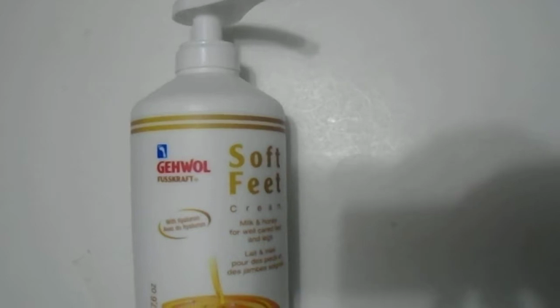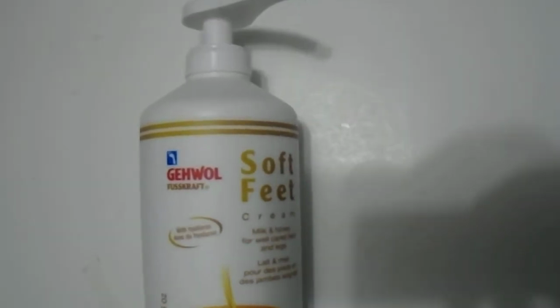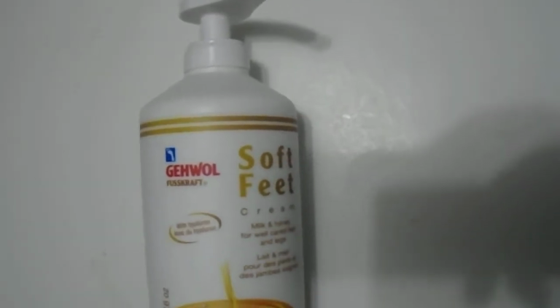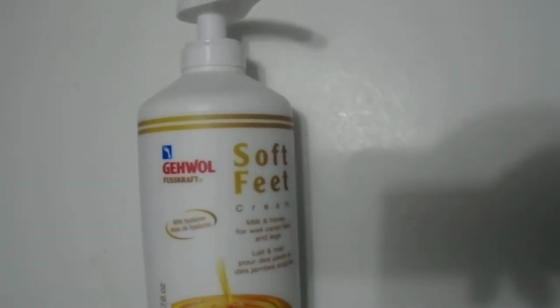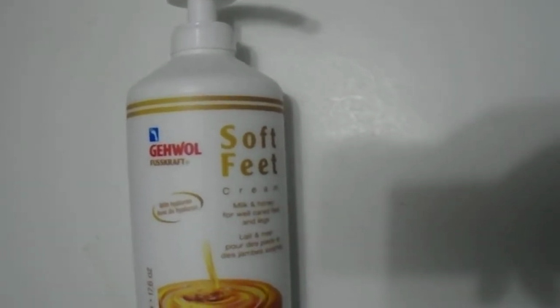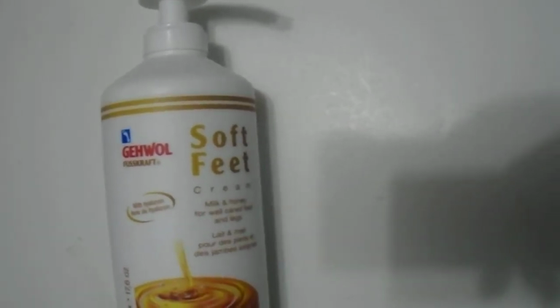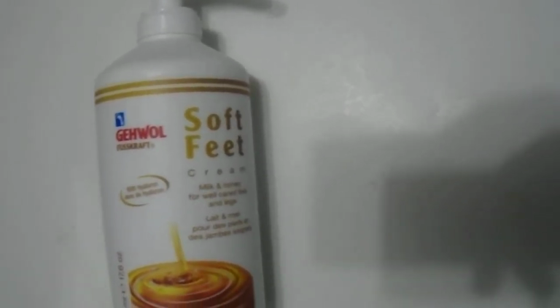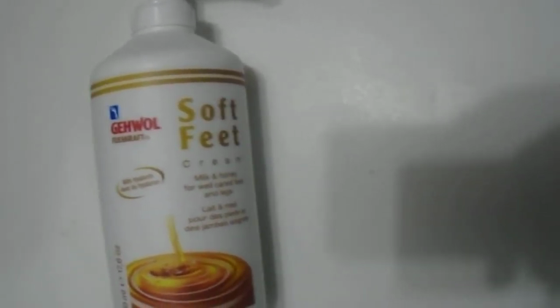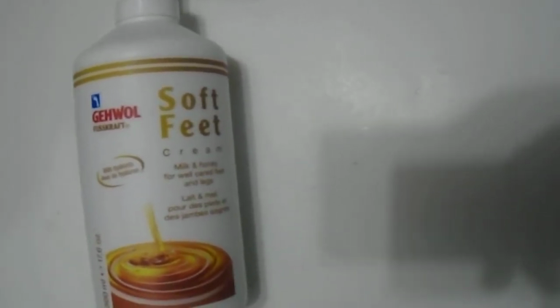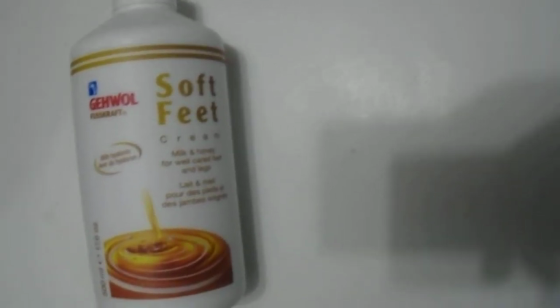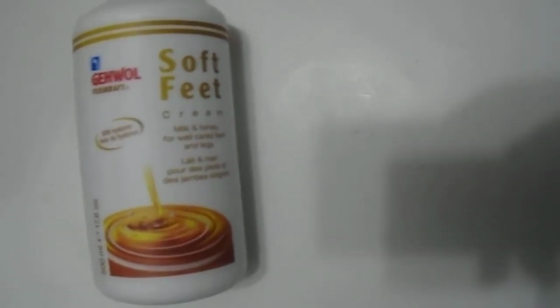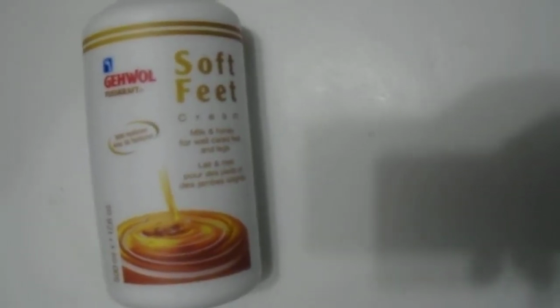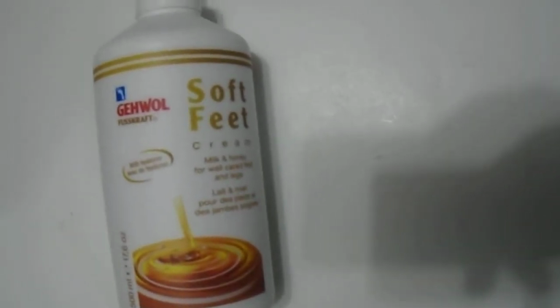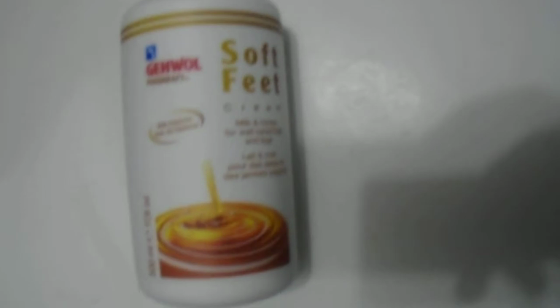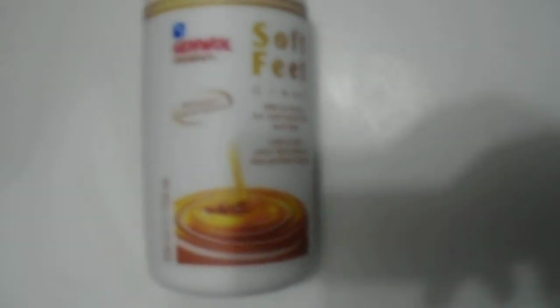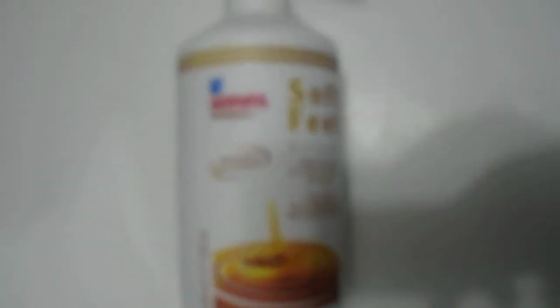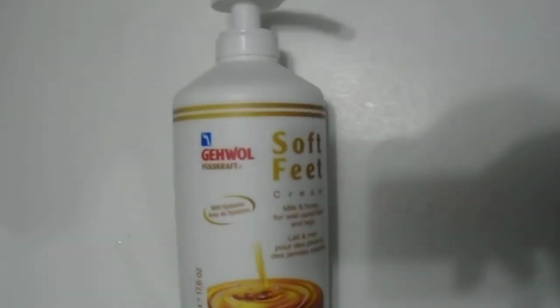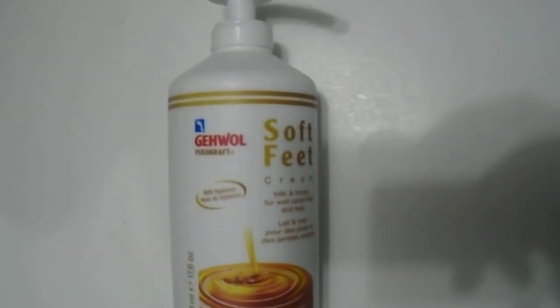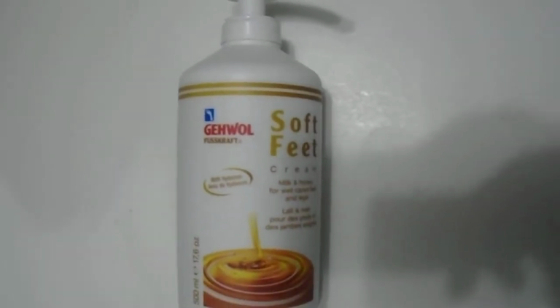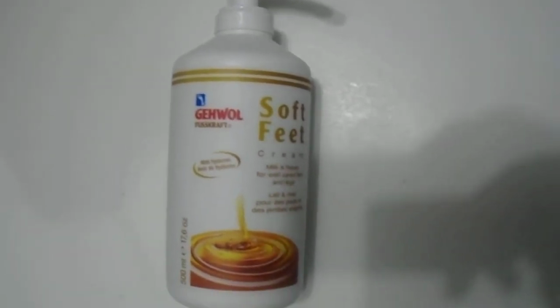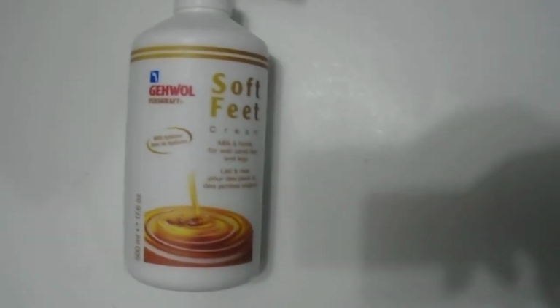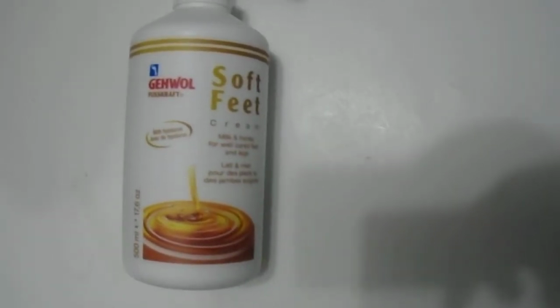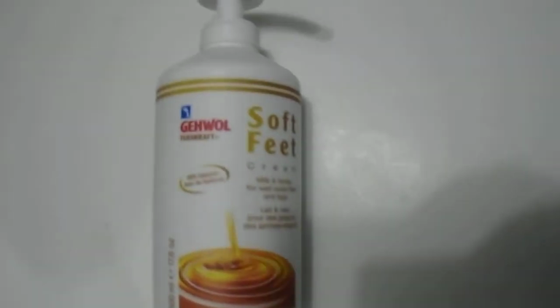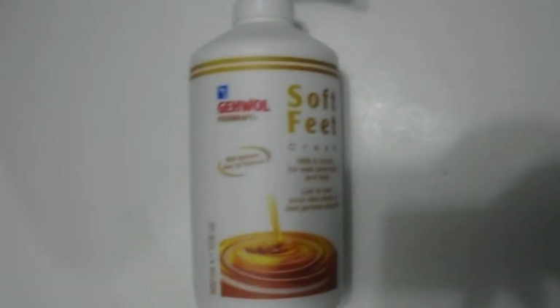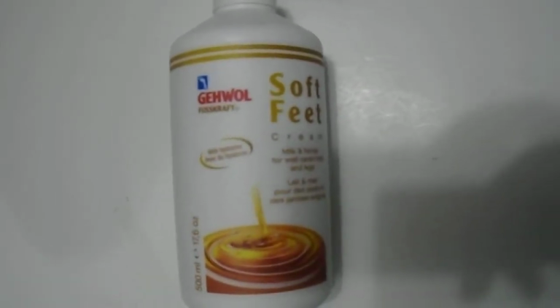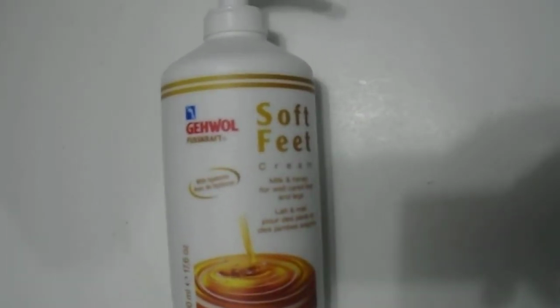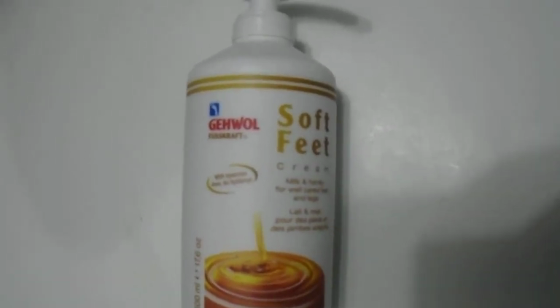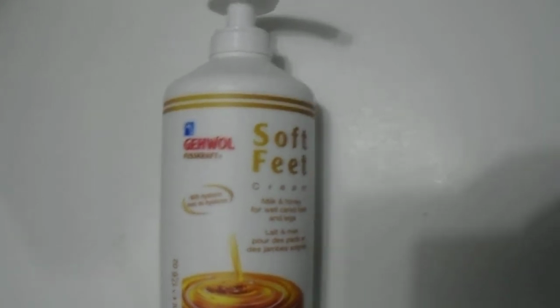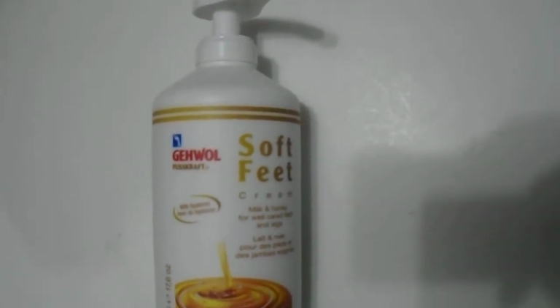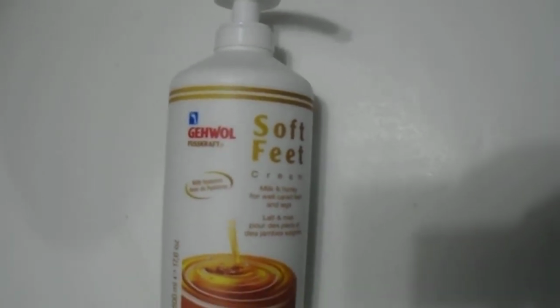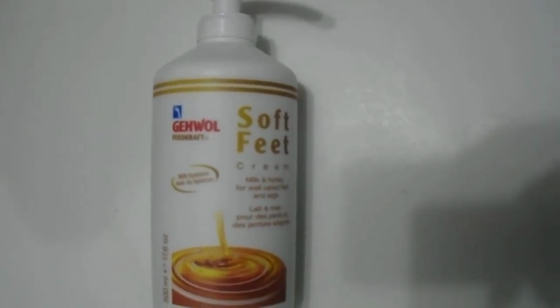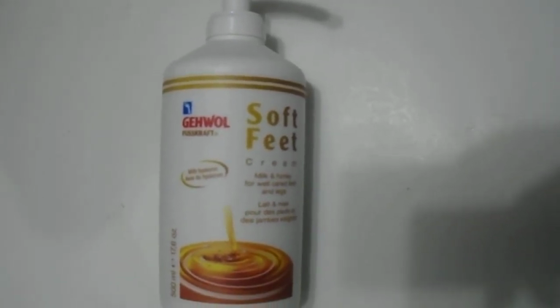We have the Gawal soft feet cream, milk and honey, for well-cared feet and legs — 500ml, 17.6 ounce. Just want to give you a quick look at the size here. Amazing quality from the Gawal products.